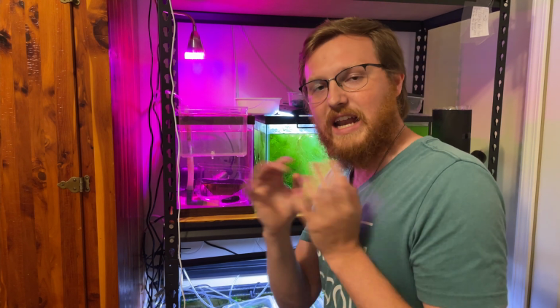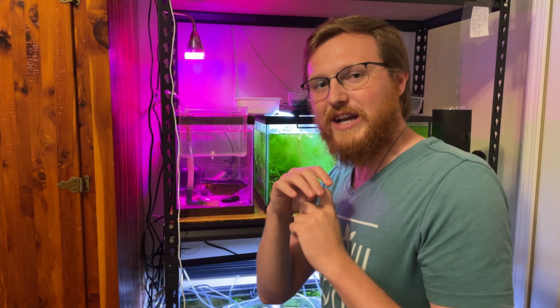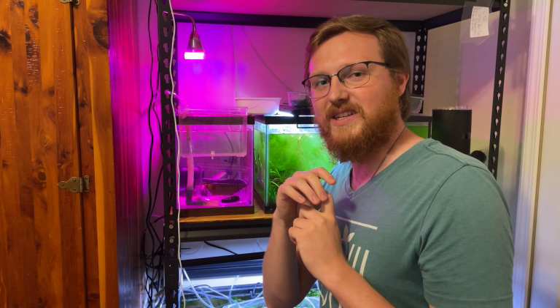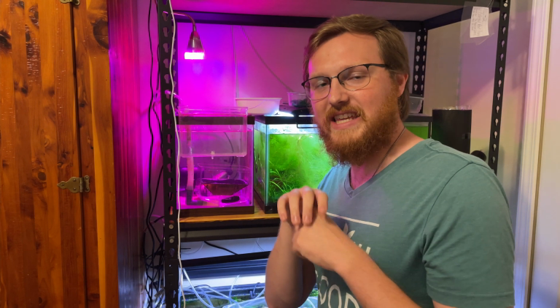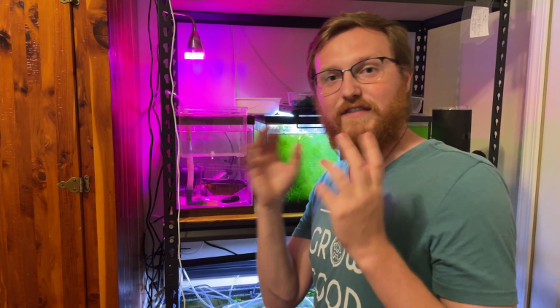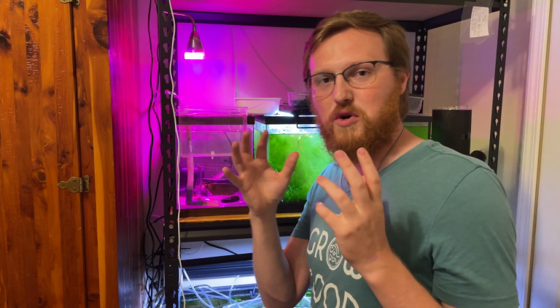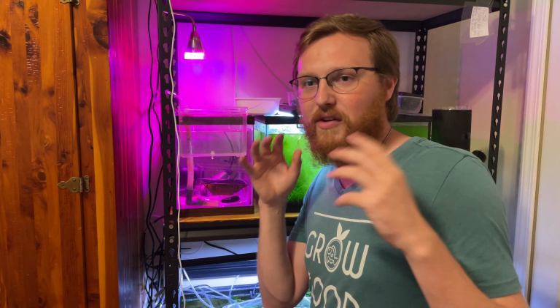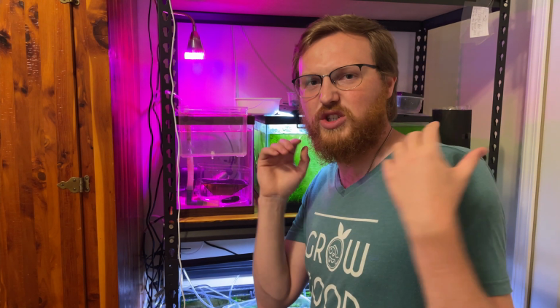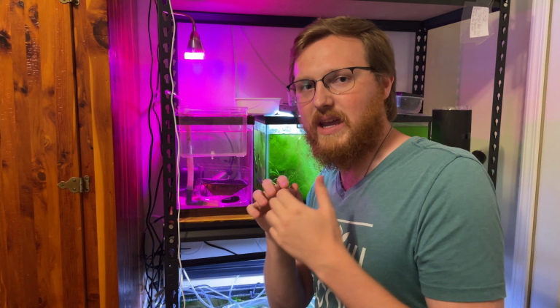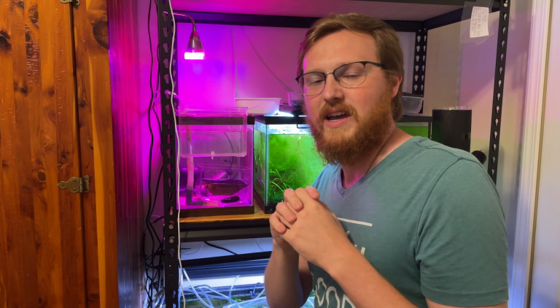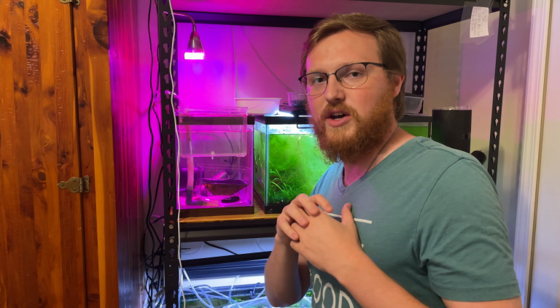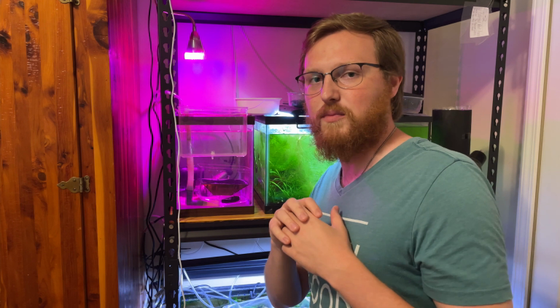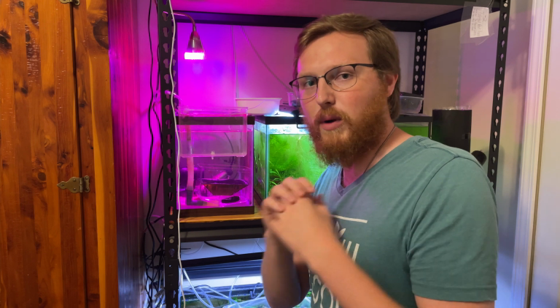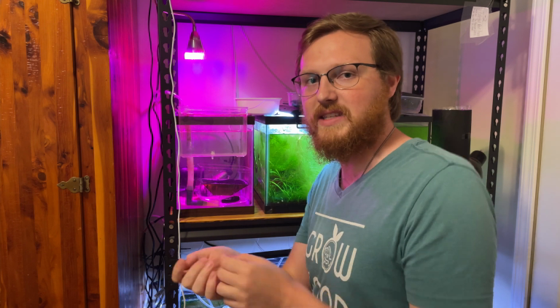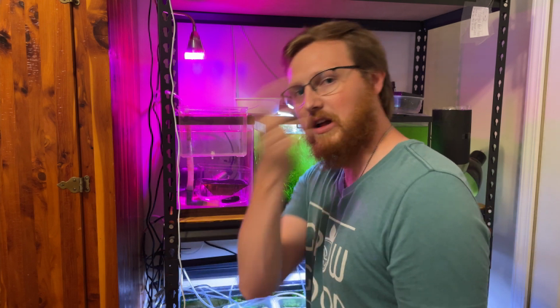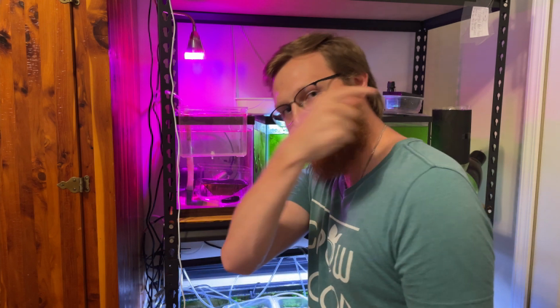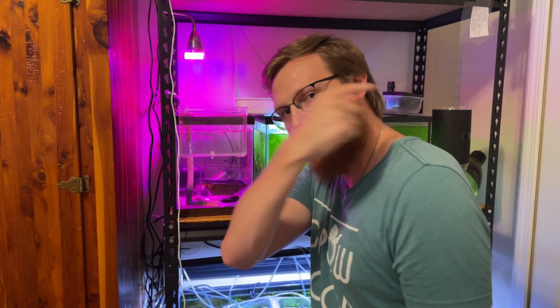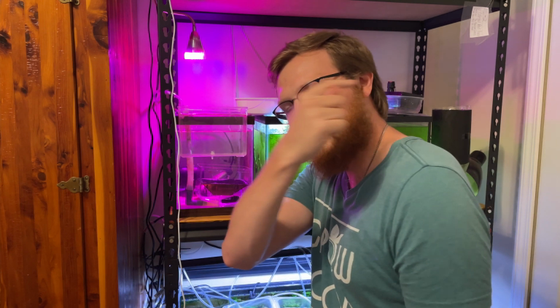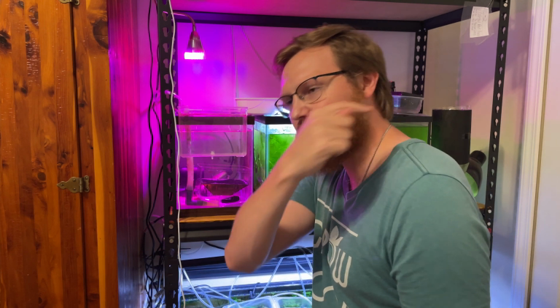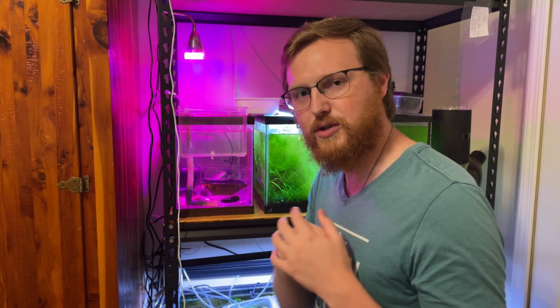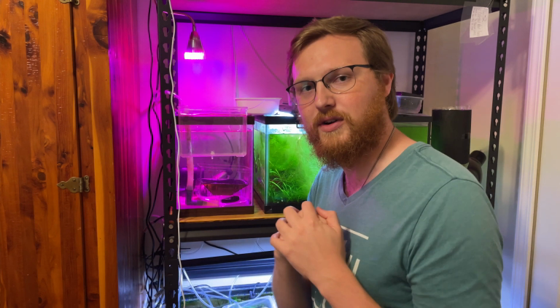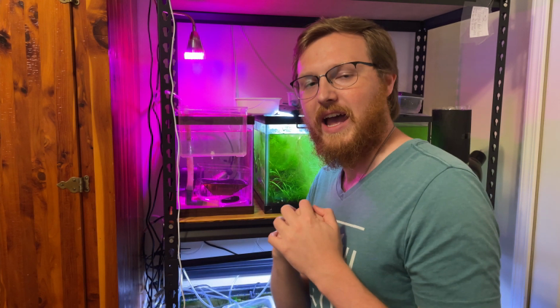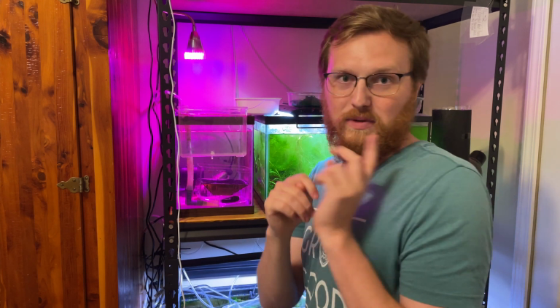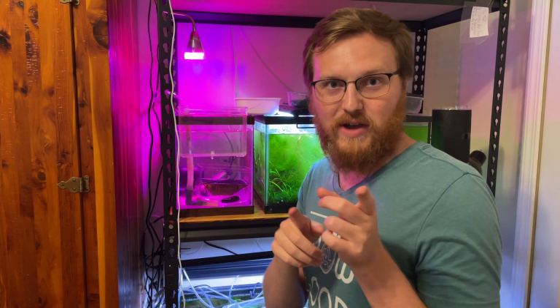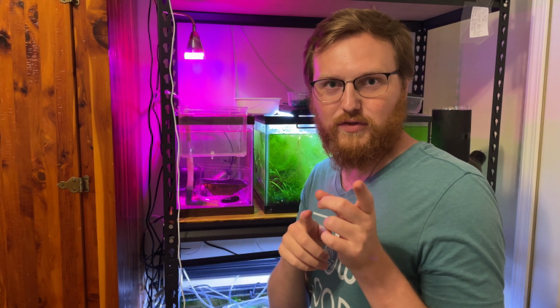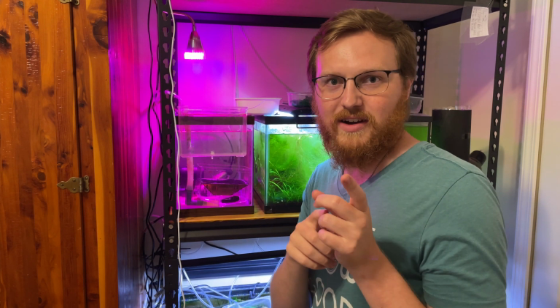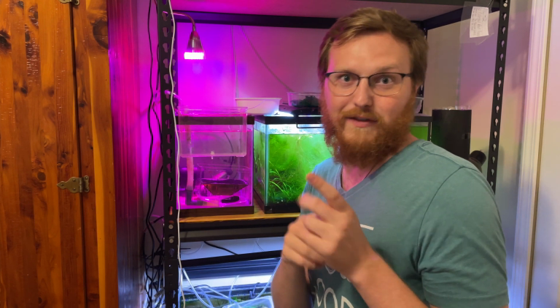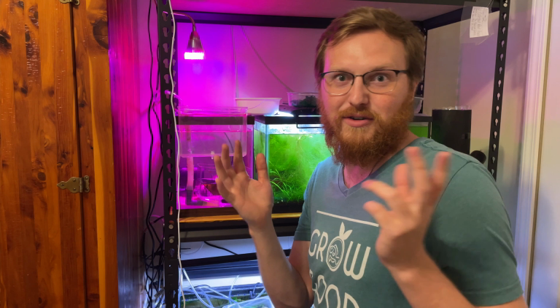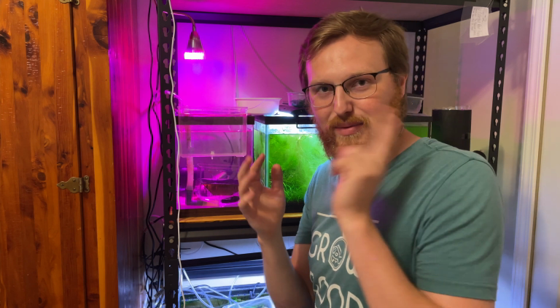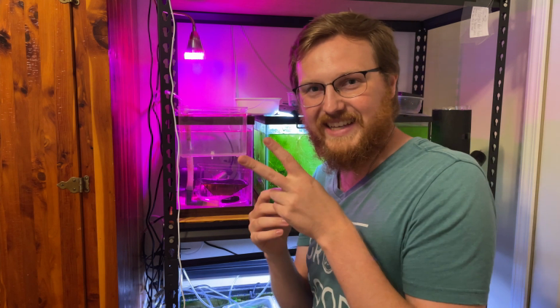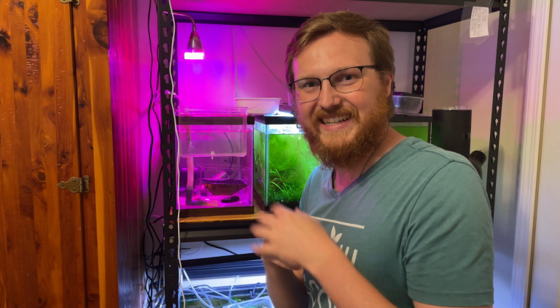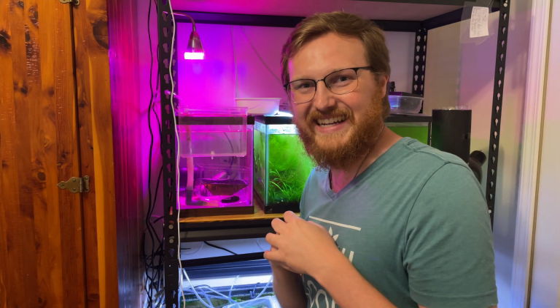If you guys want to see that video of how I actually made the spawning container, I'll leave it over here across my shoulder. I hope to see you guys over there, and if I don't, have a blessed day. See ya!